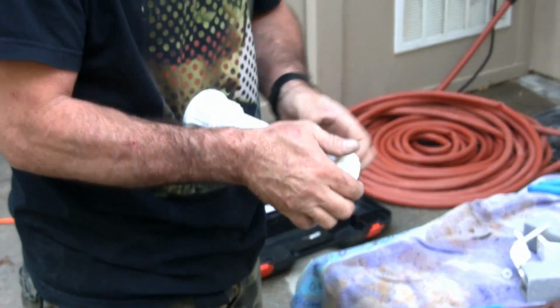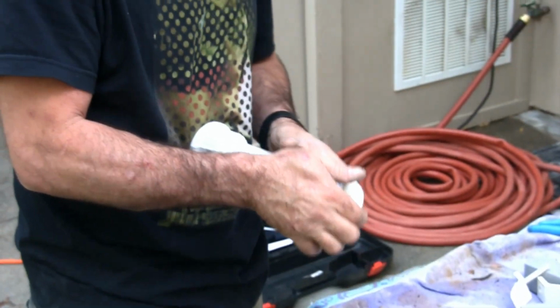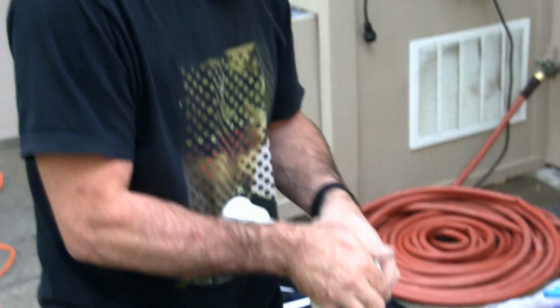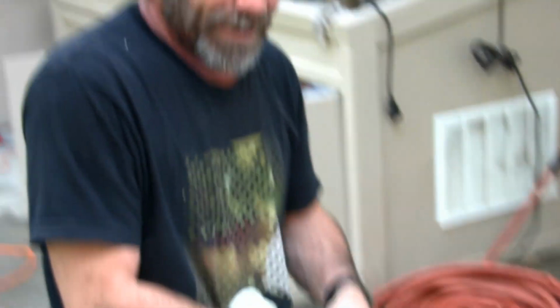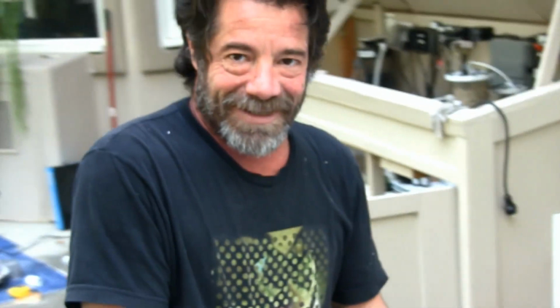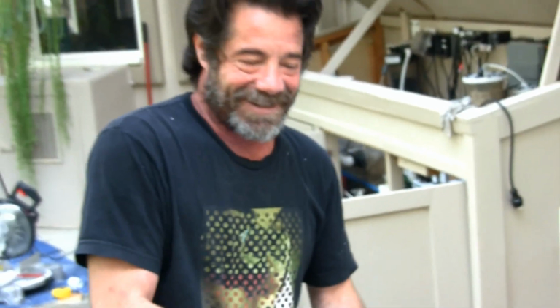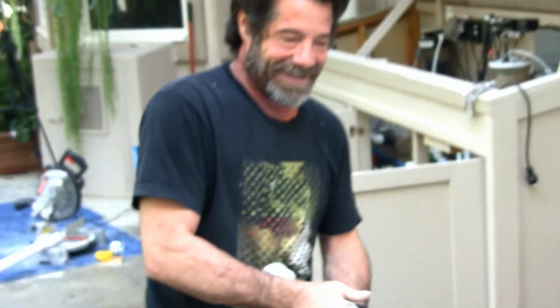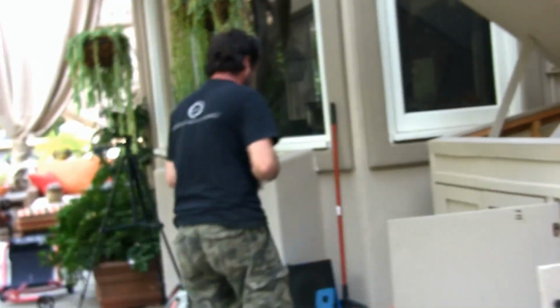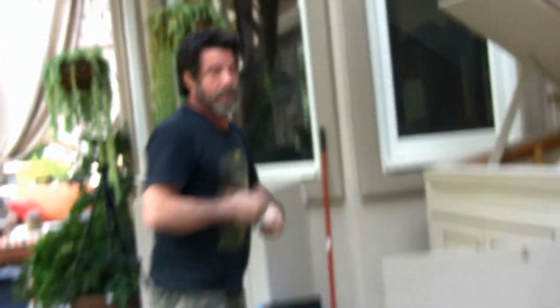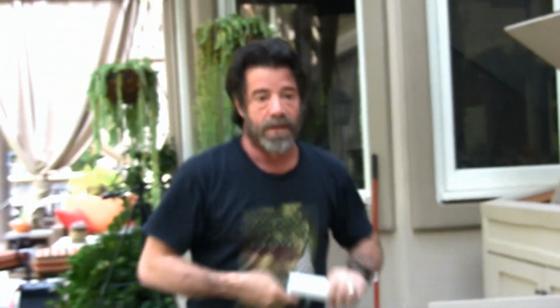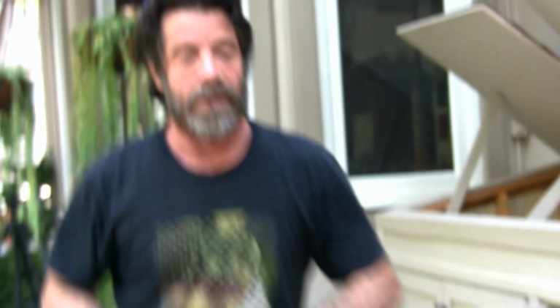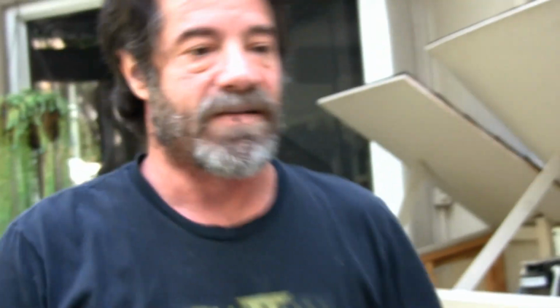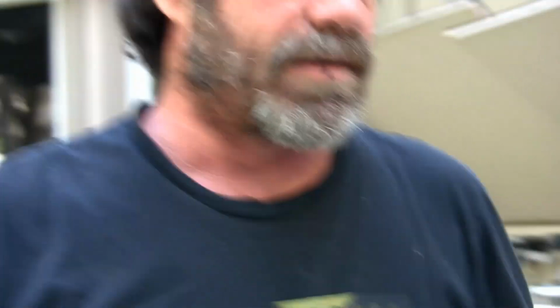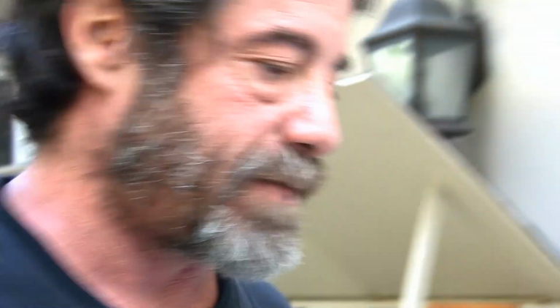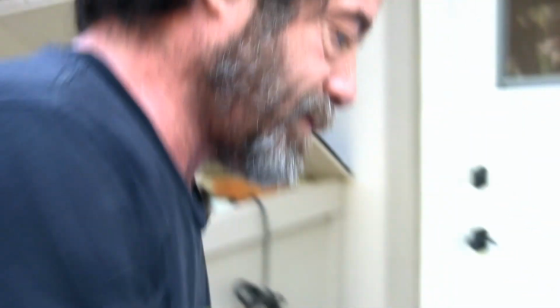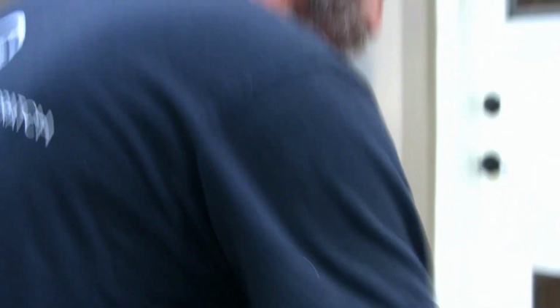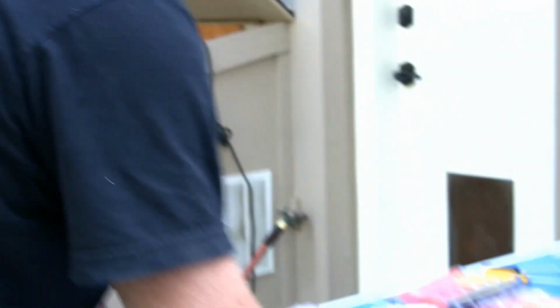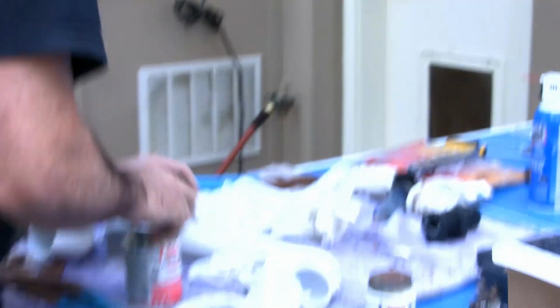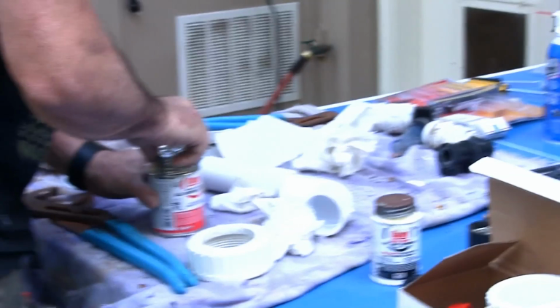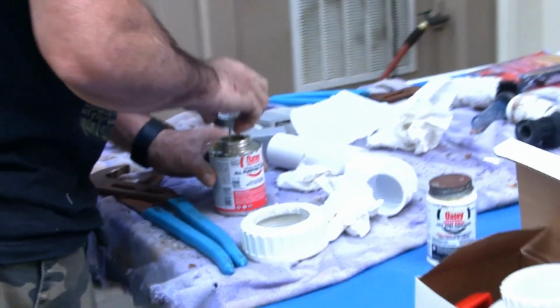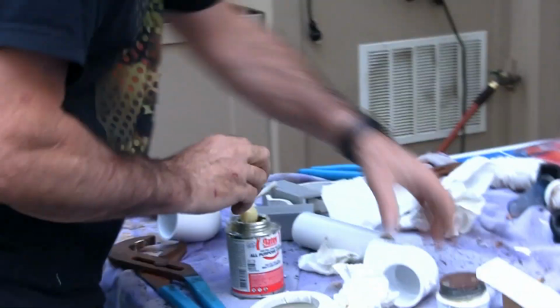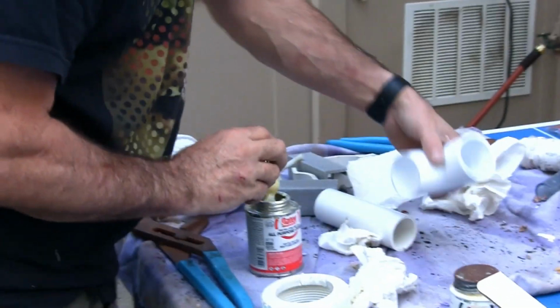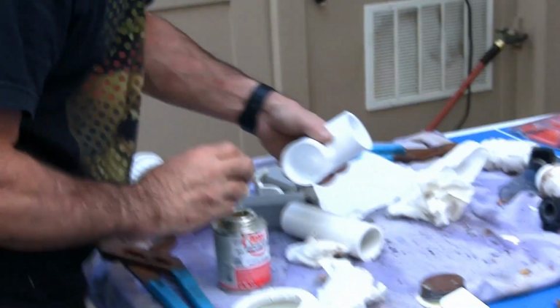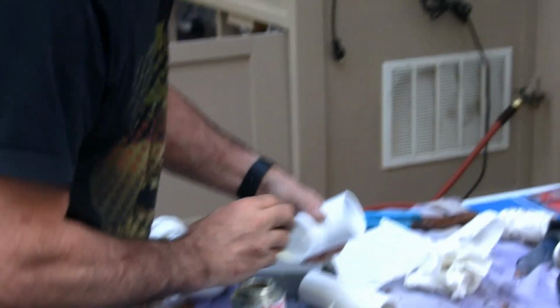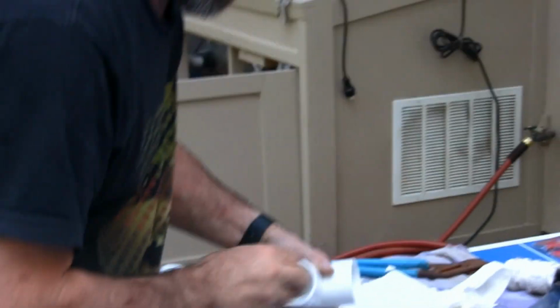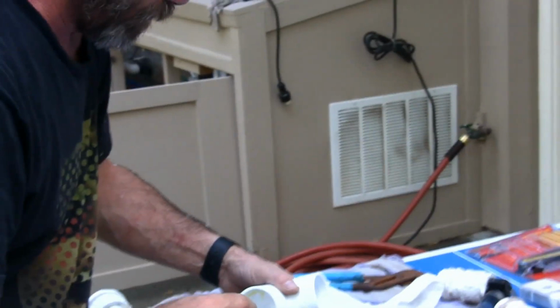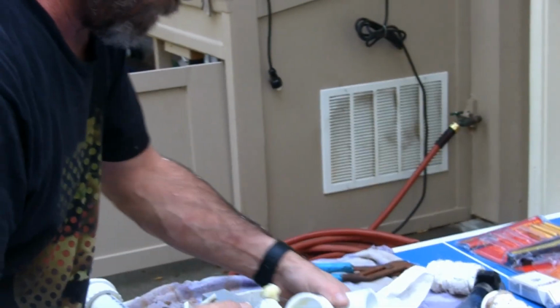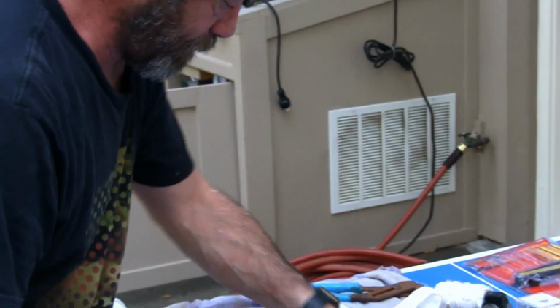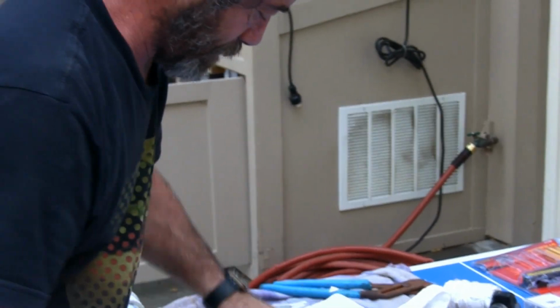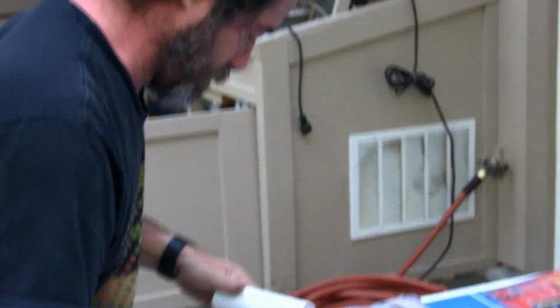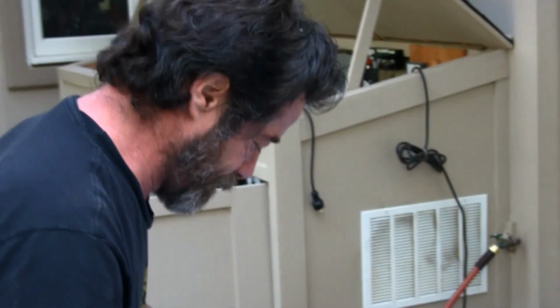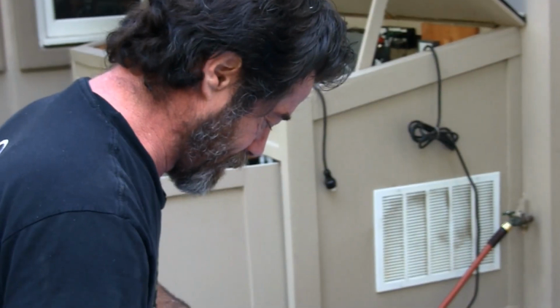Alright Jim, put down the camera — I need your help. So we had some extra fittings, so instead of trying to cut it and recouple it, I'm just going to make a new one. This time — put the union fitting on there first.